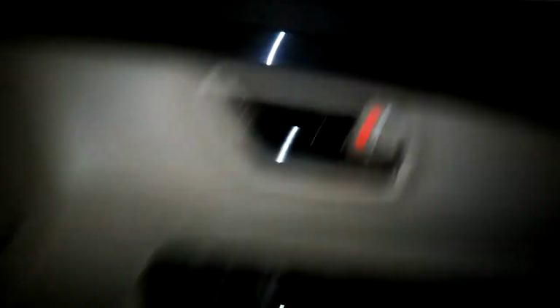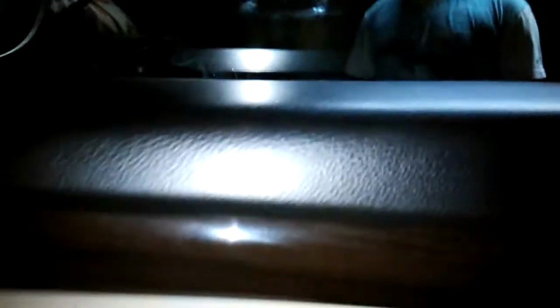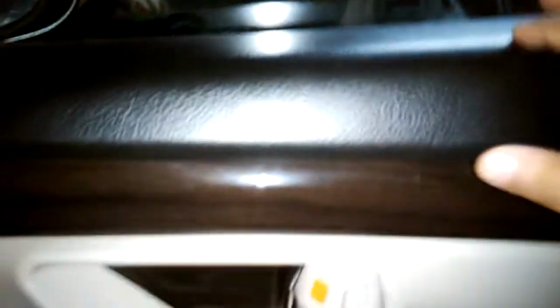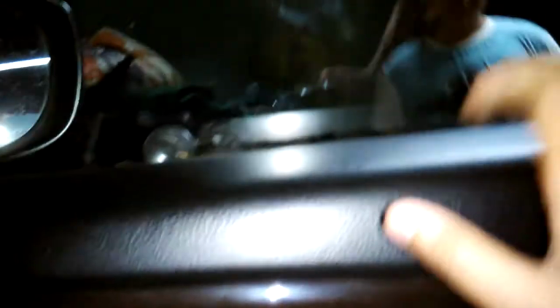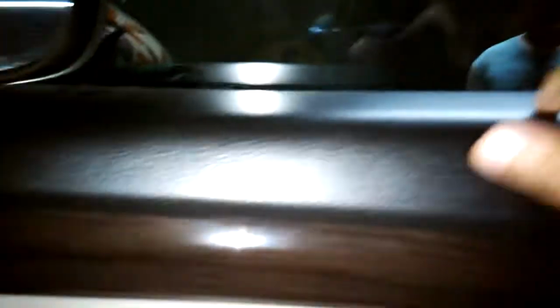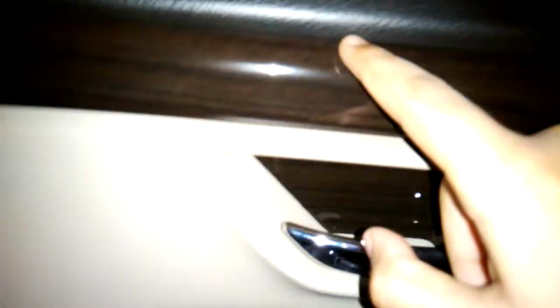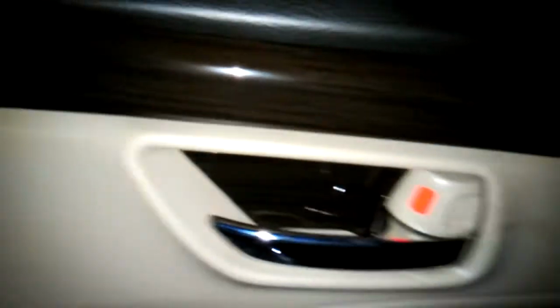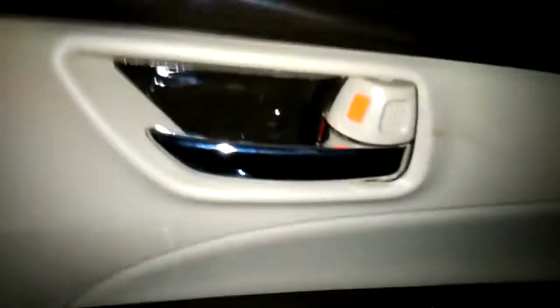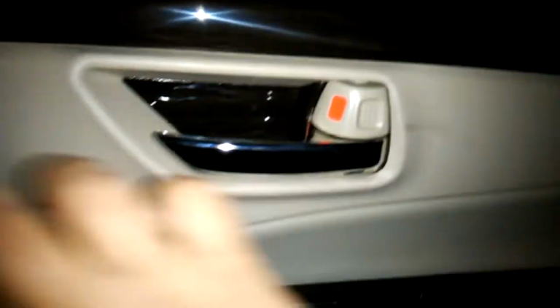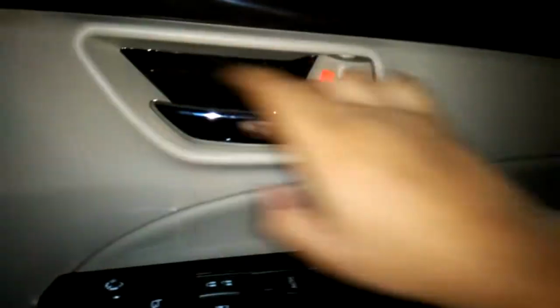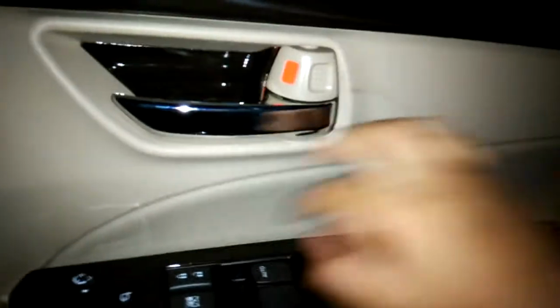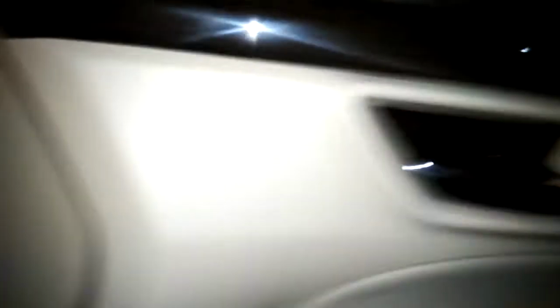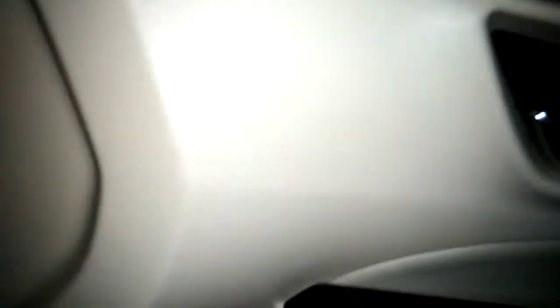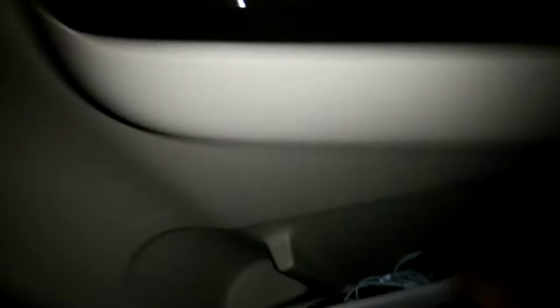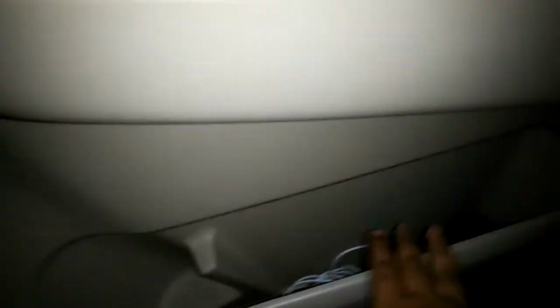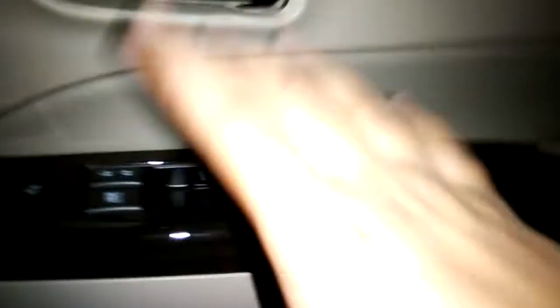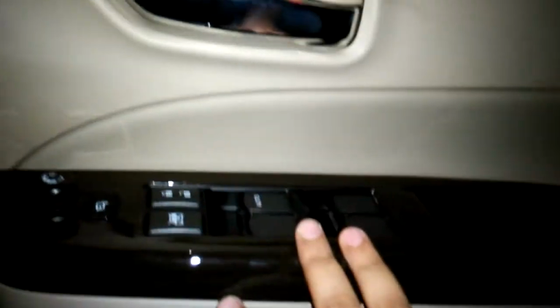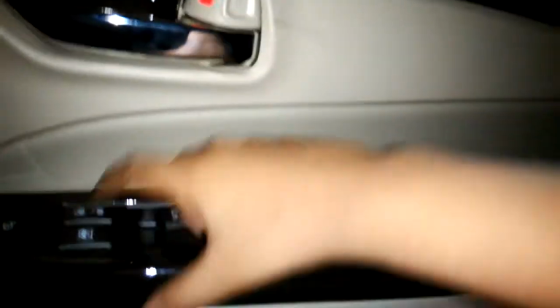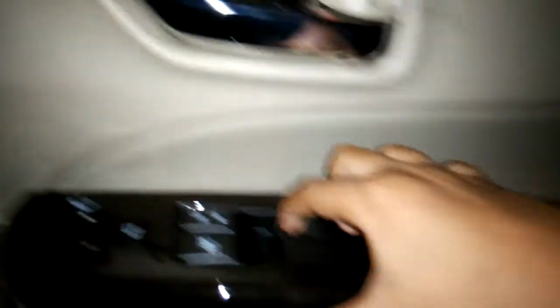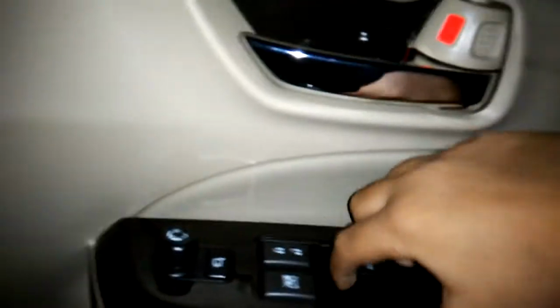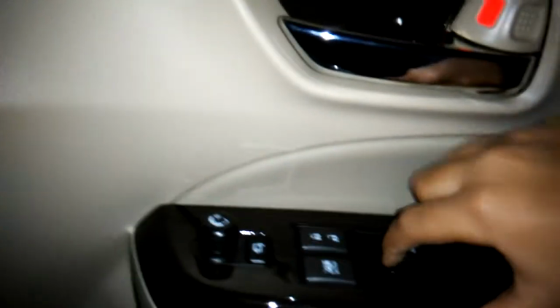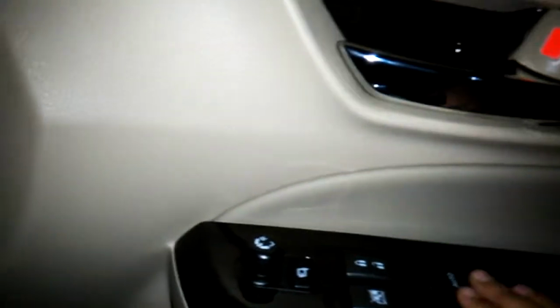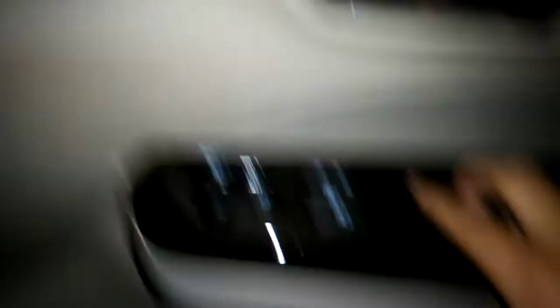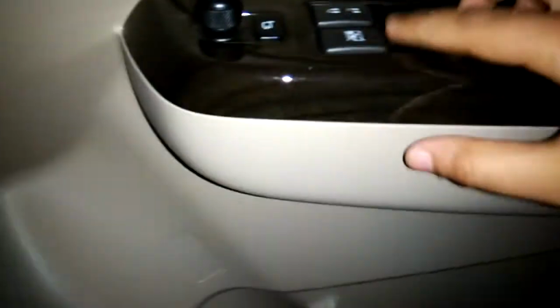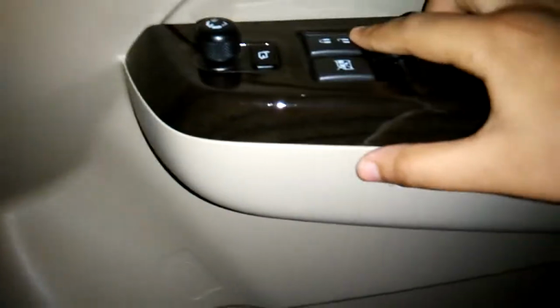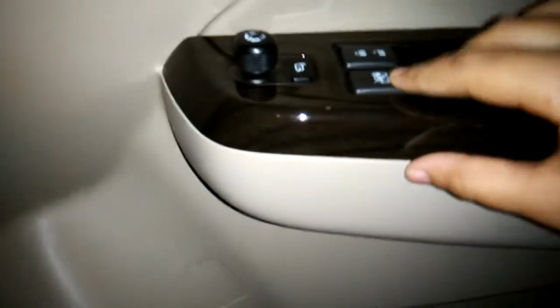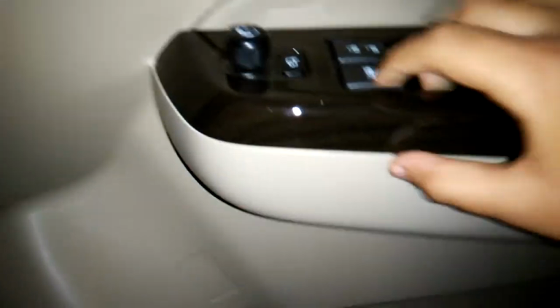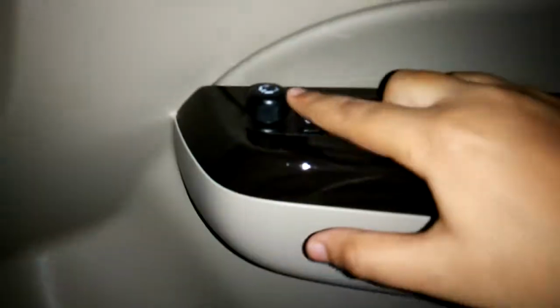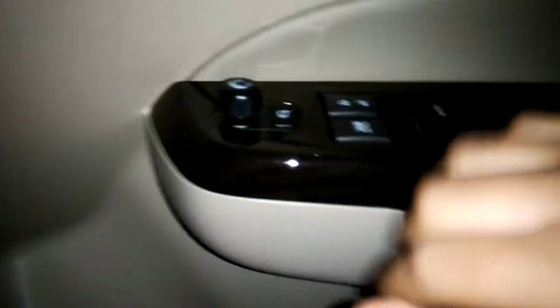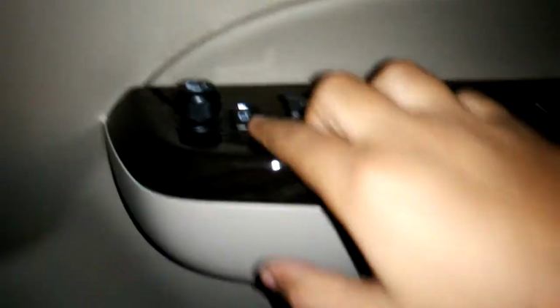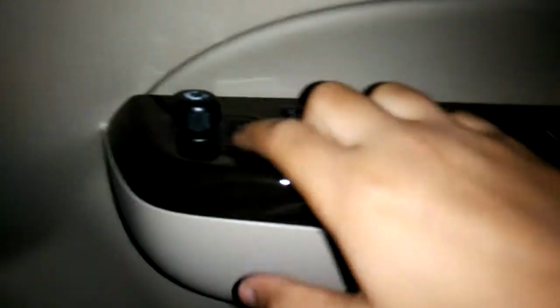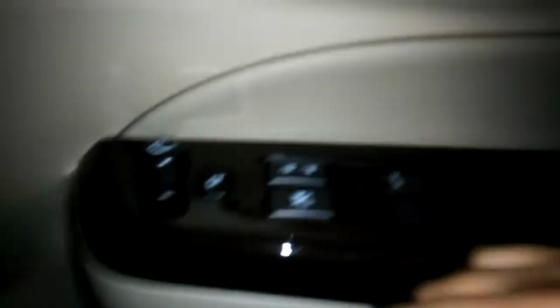Now, talking about the door material, this is hard plastic, you have wood trim, hard plastic and some storage under here. Wood trim comes with automatic up-and-down door side window, door lock, window control, your mirror control and power folding mirror.